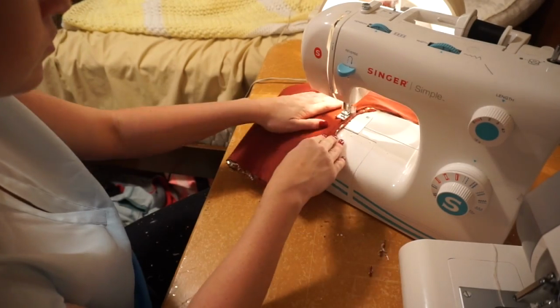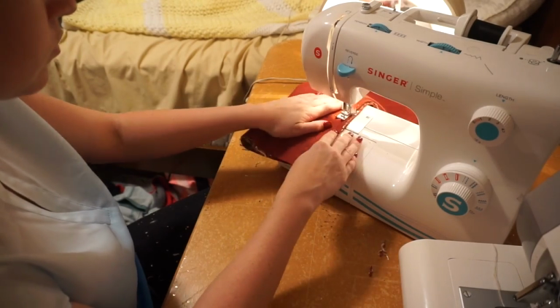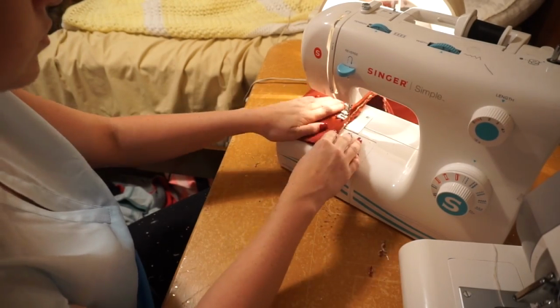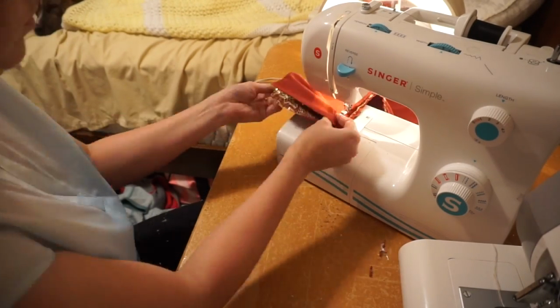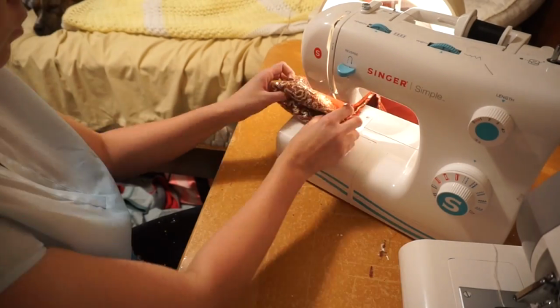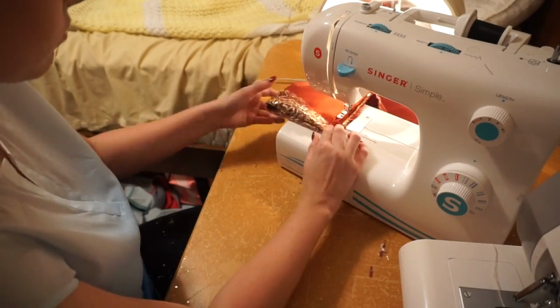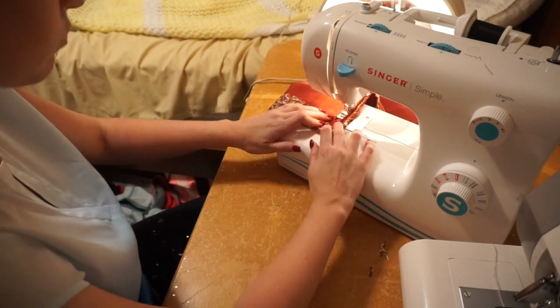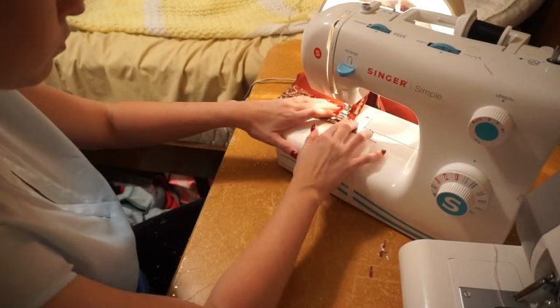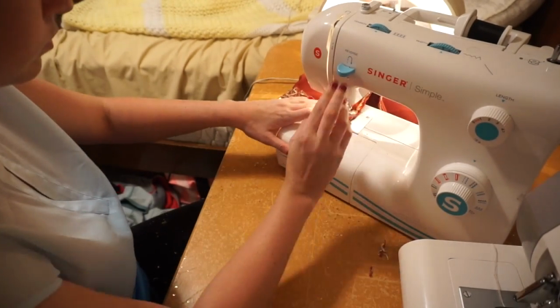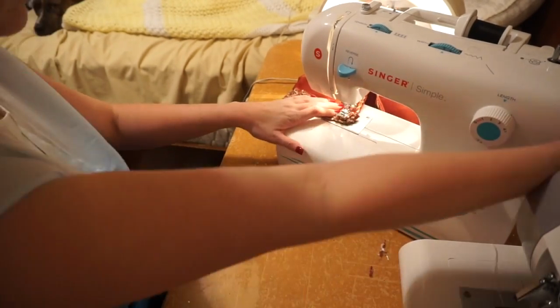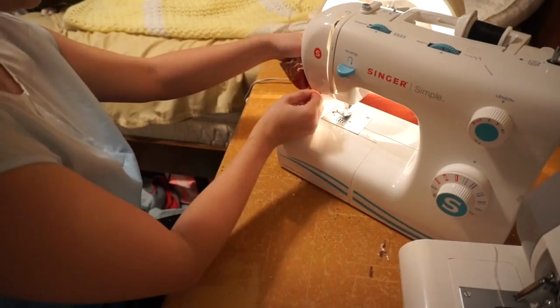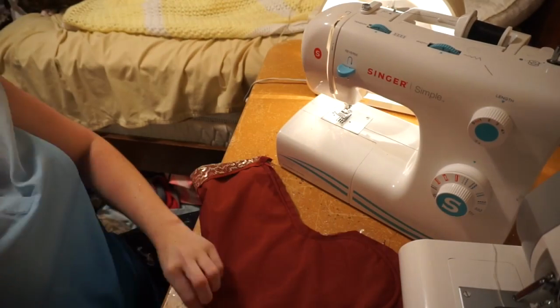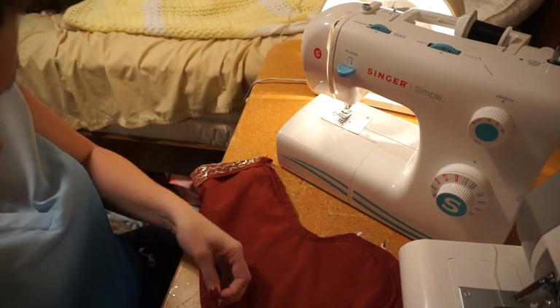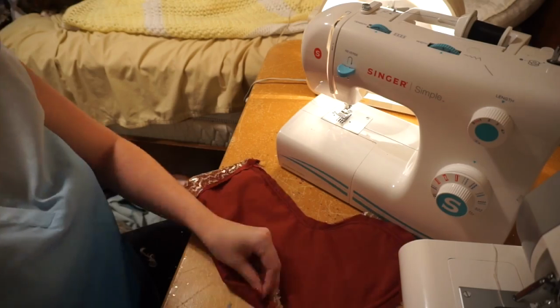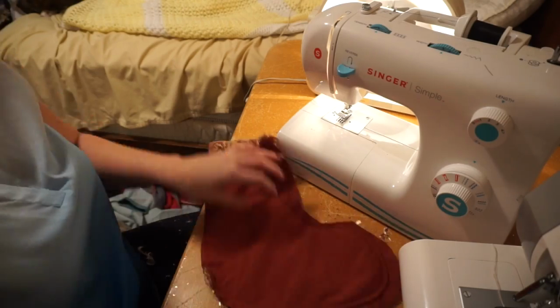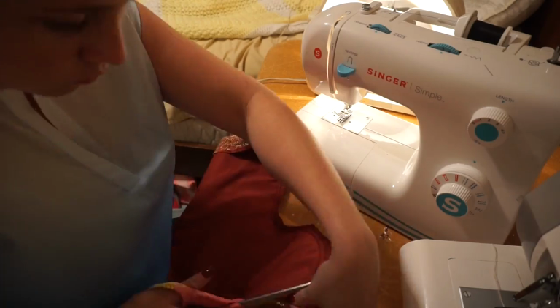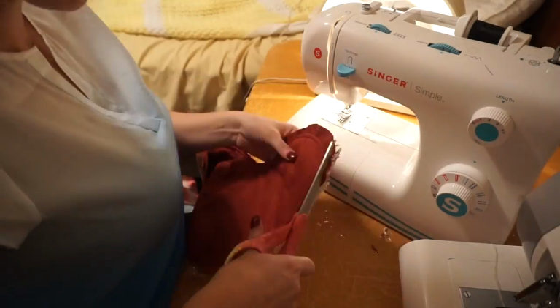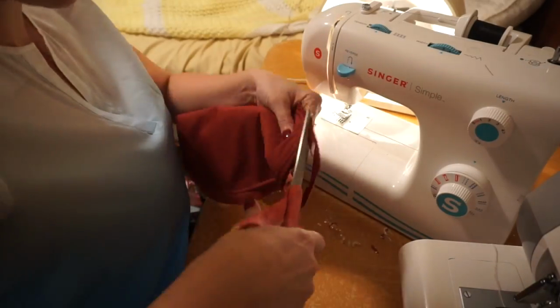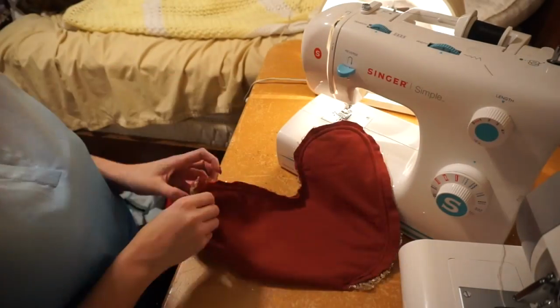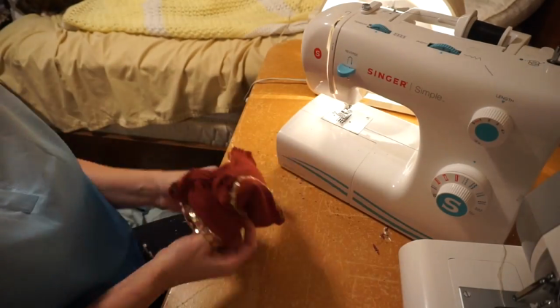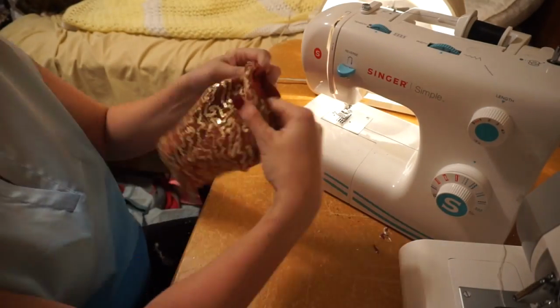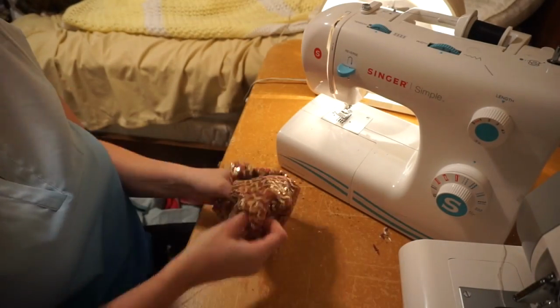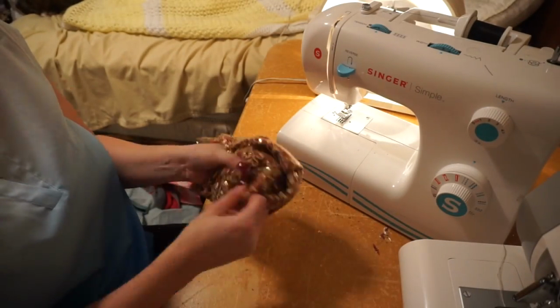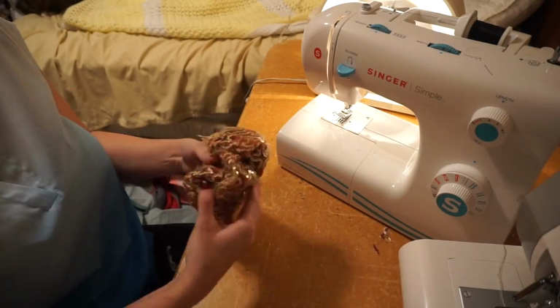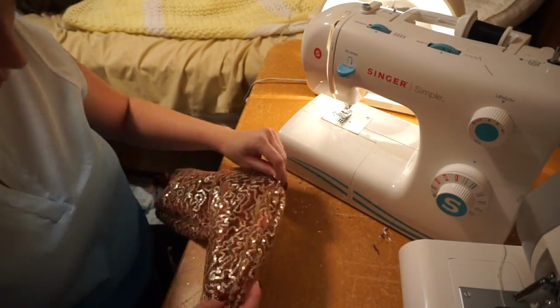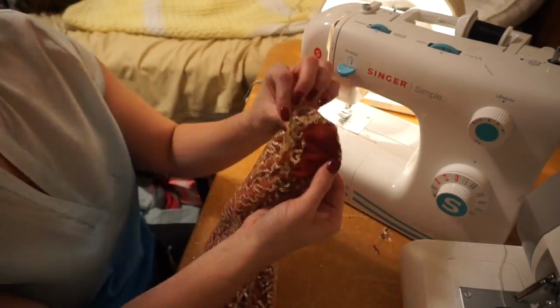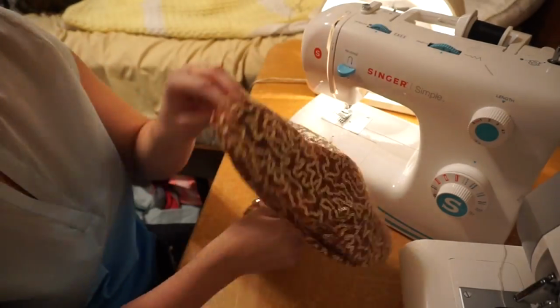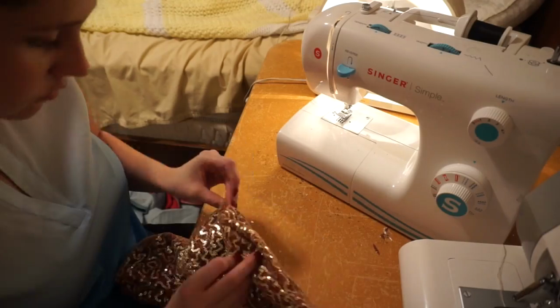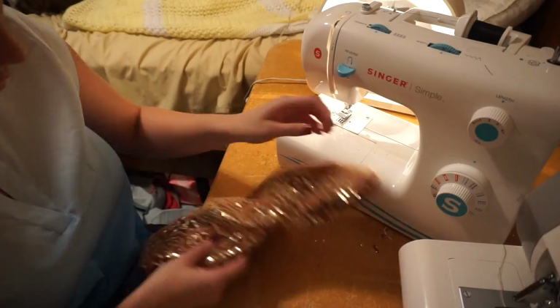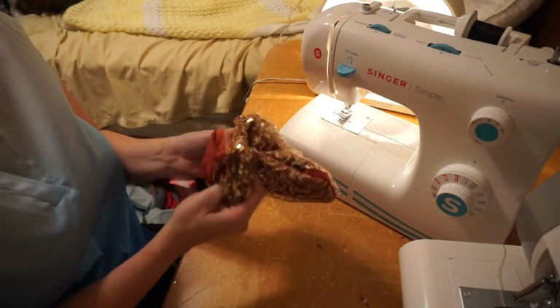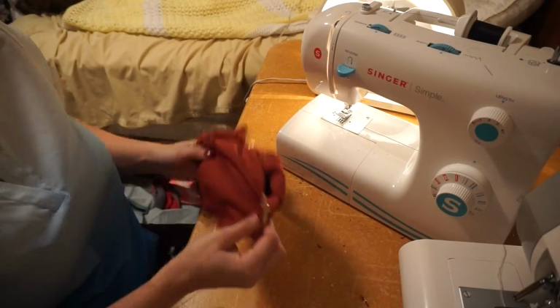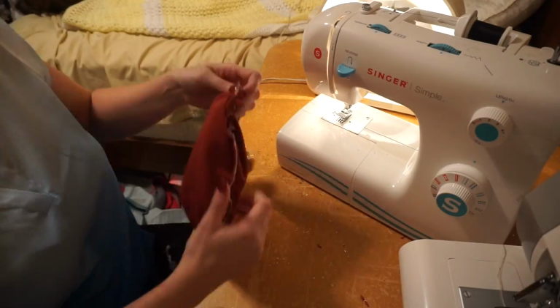Now that I'm getting to the top of my stocking, I'm just going to fold it in there and then do a stitch over that so it will already be tucked in. Then I'm going to turn it inside out so it will have a nice clean look on my stocking.